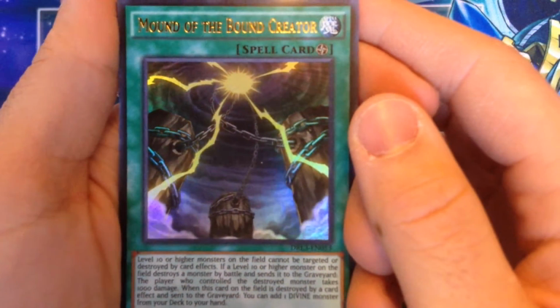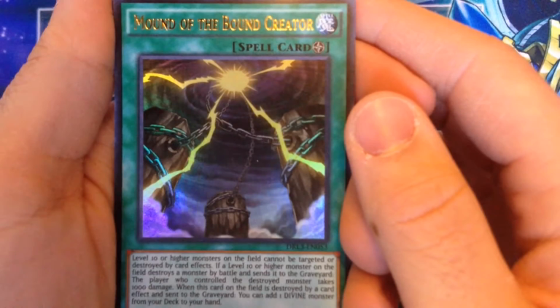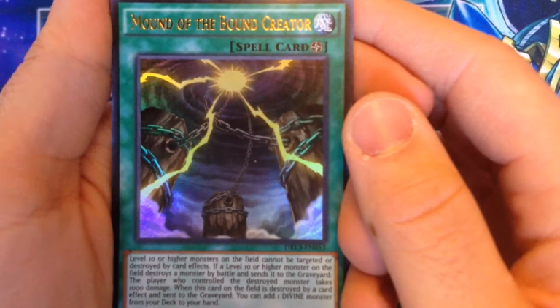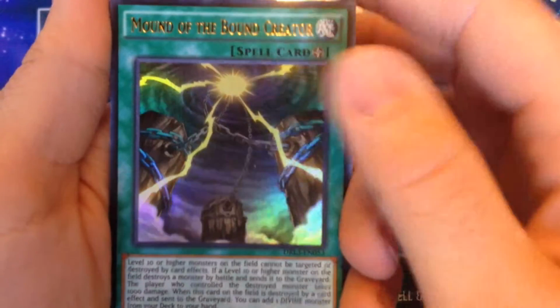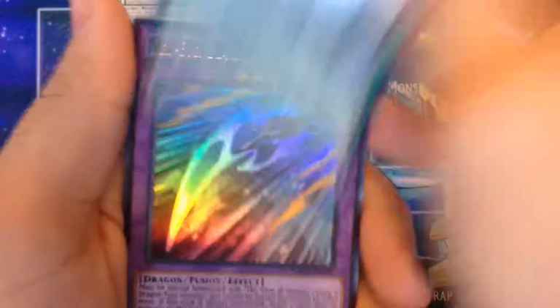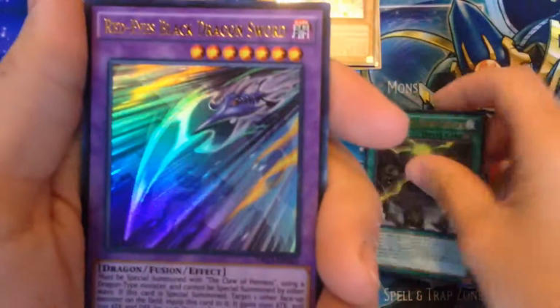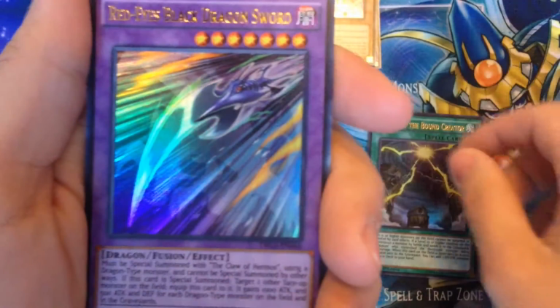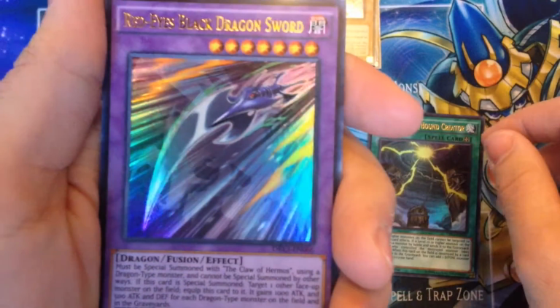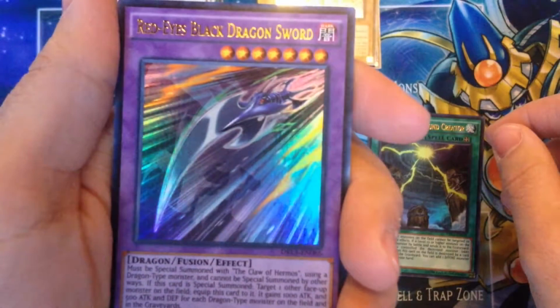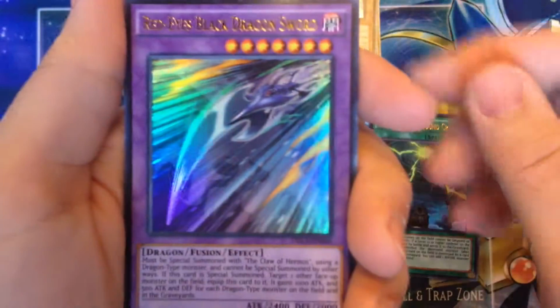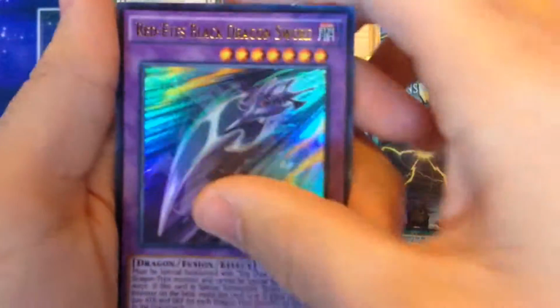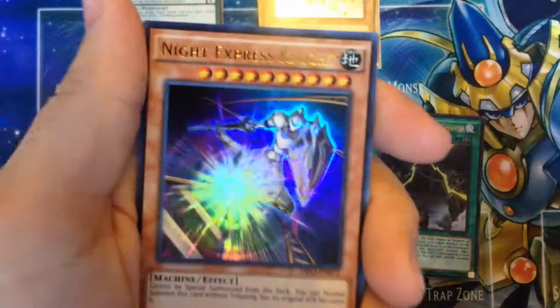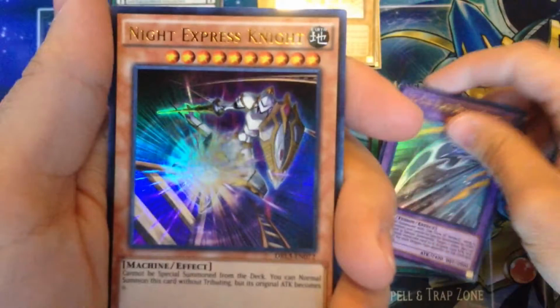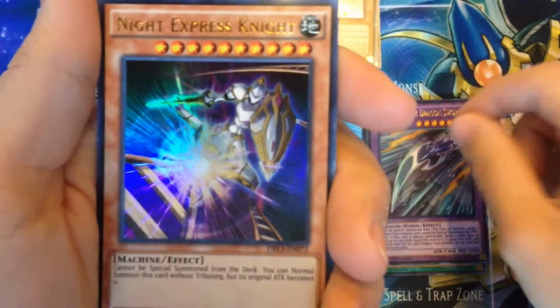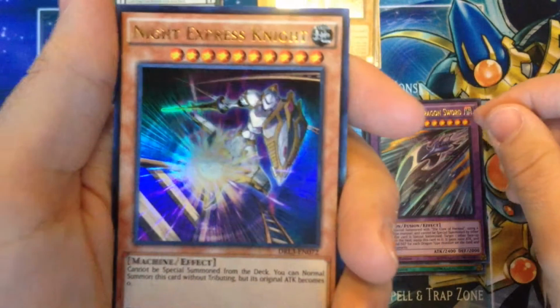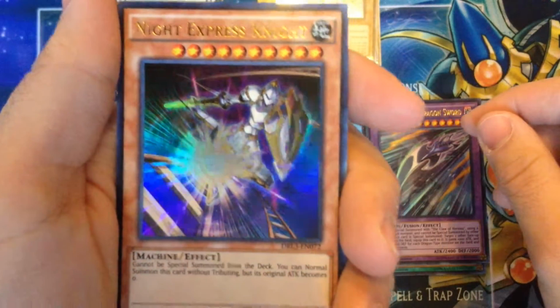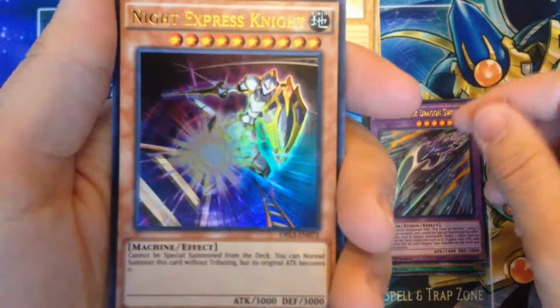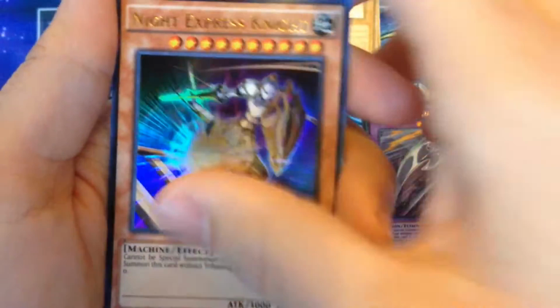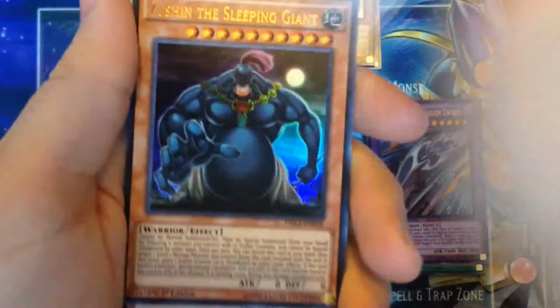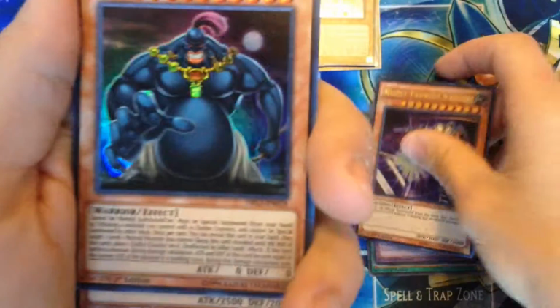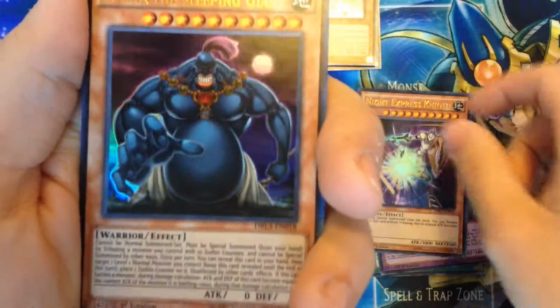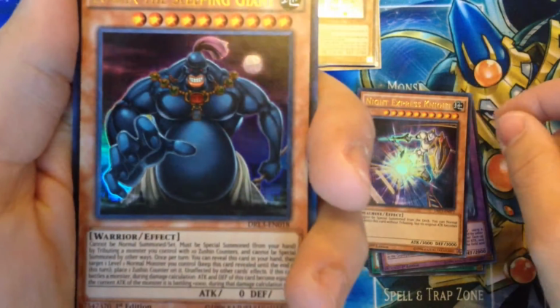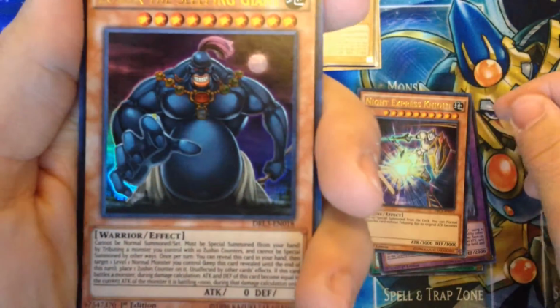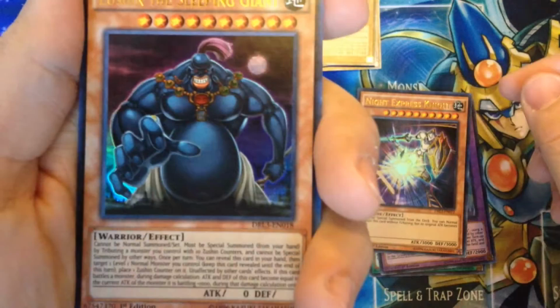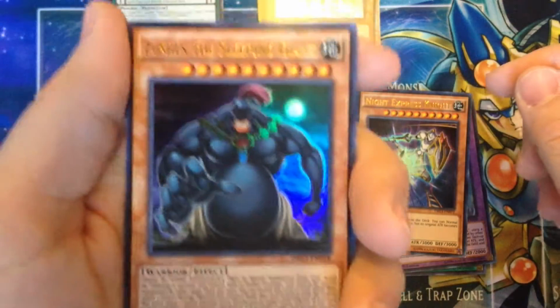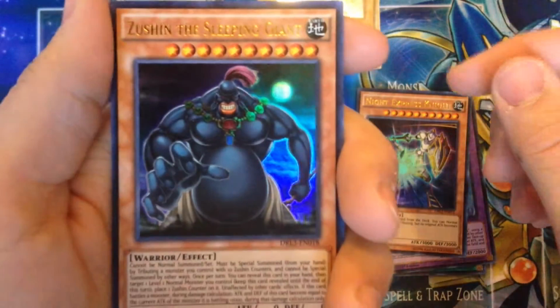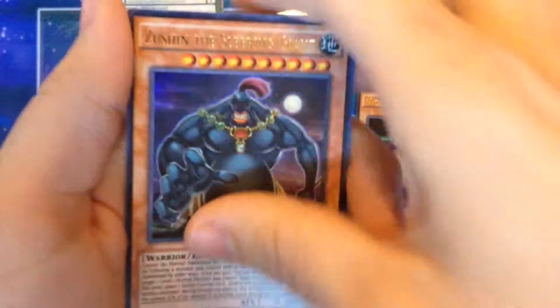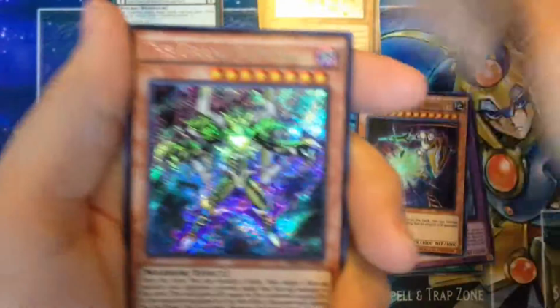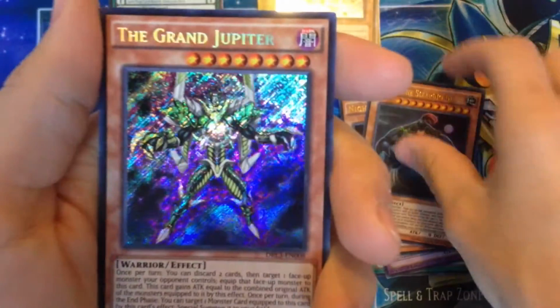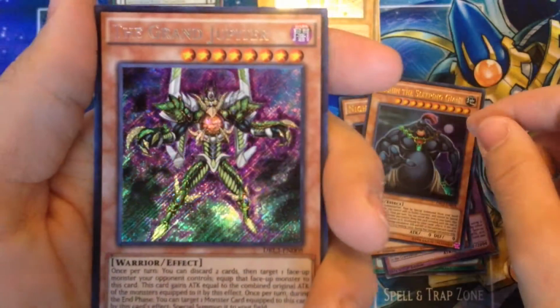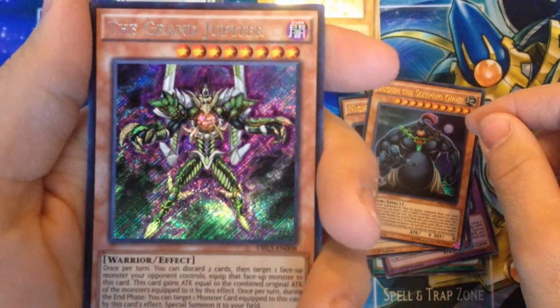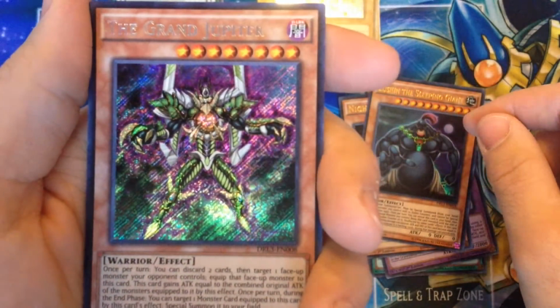Second pack of Dragons of Legend Unleashed. We have a Mound of the Bound Creator, Red-Eyes Black Dragon Sword, Night Express Knight, Zushin the Sleeping Giant, and for our last one, the Grand Jupiter.